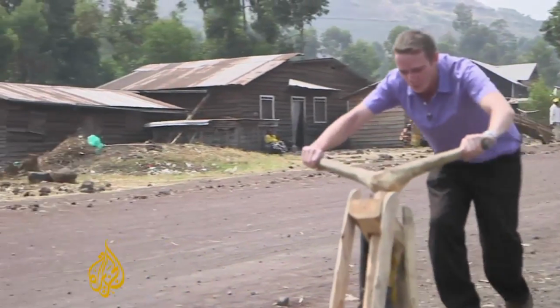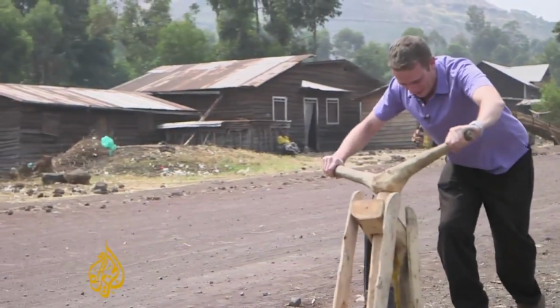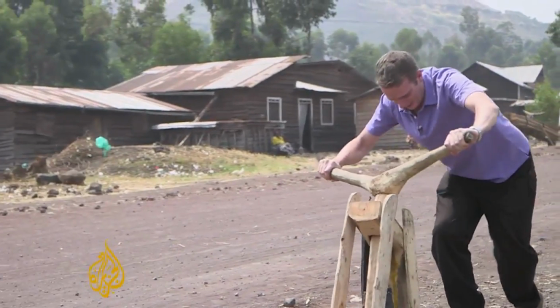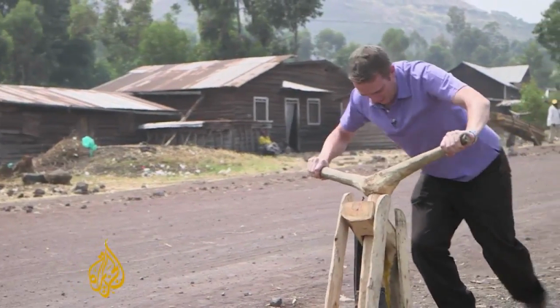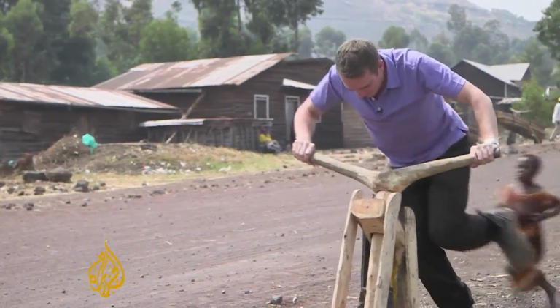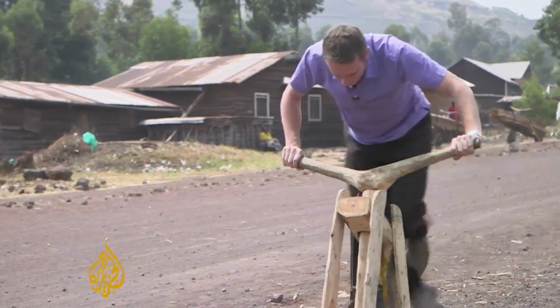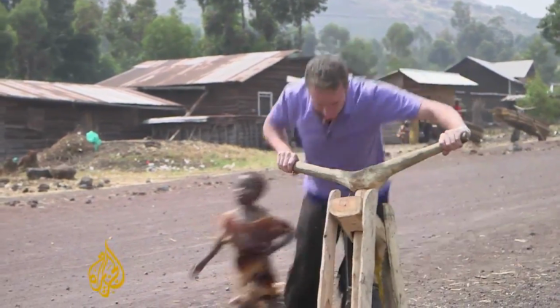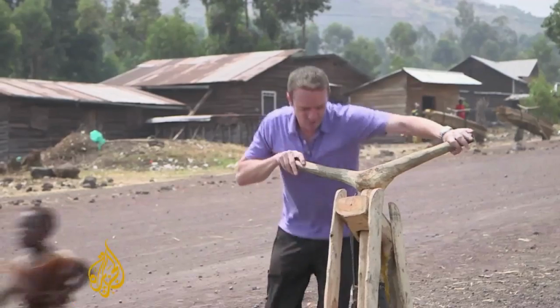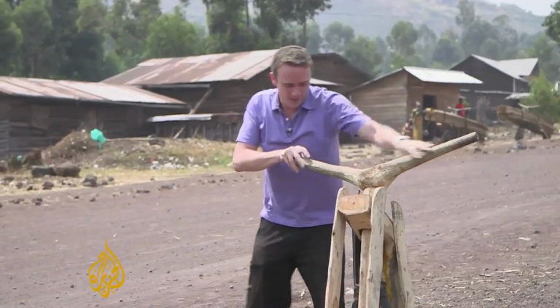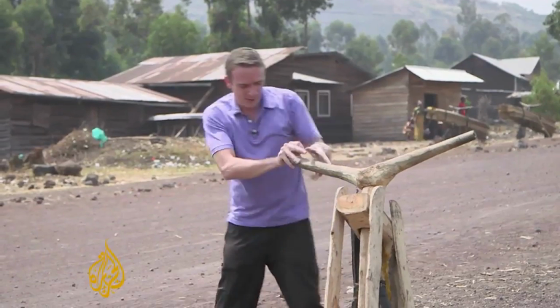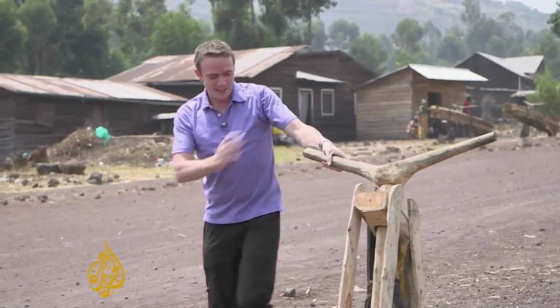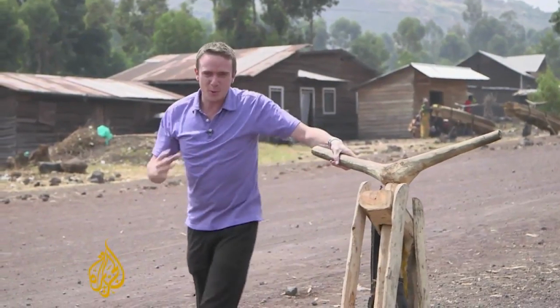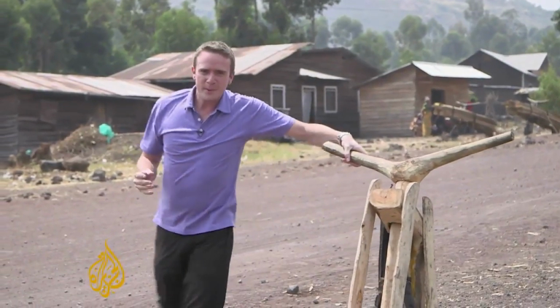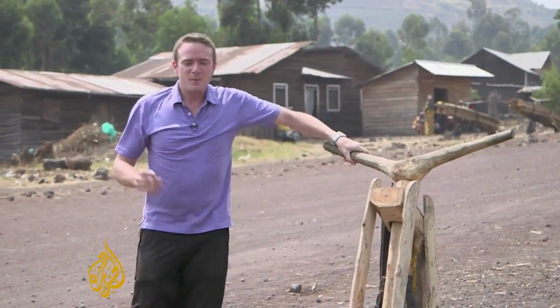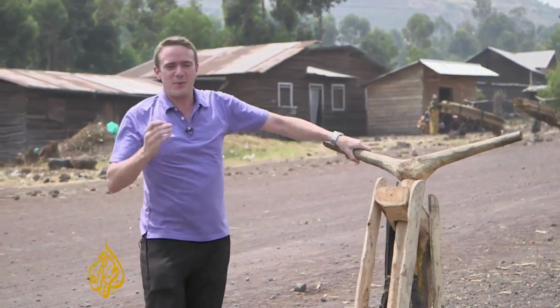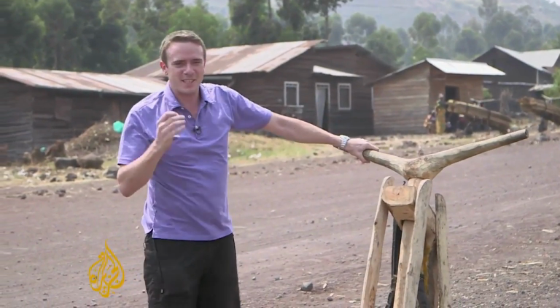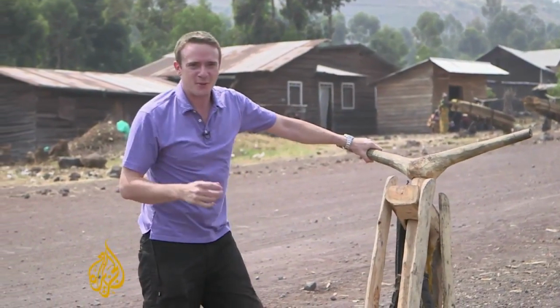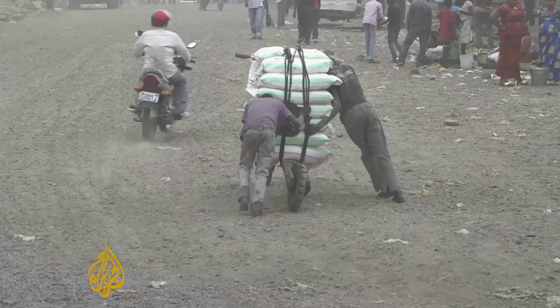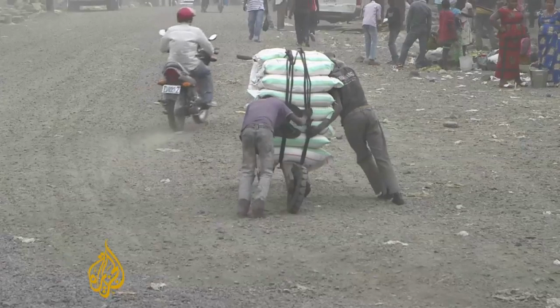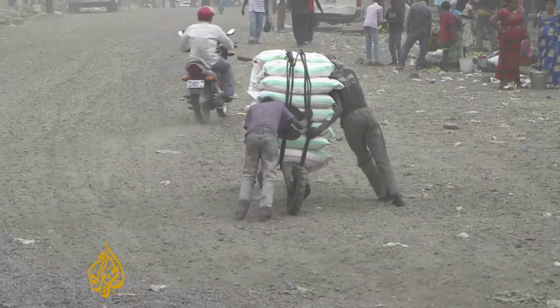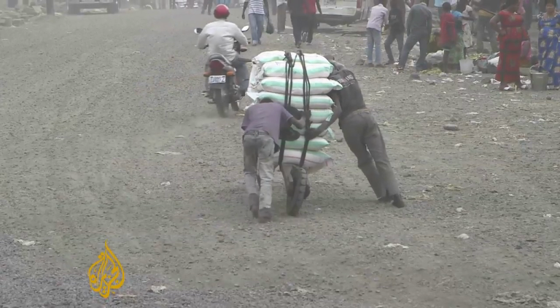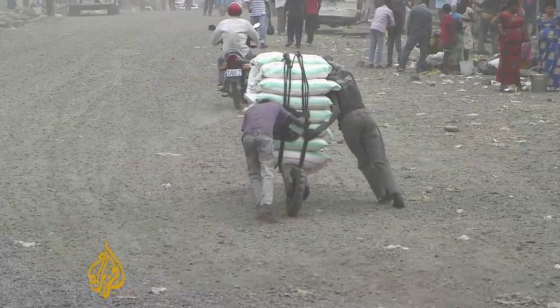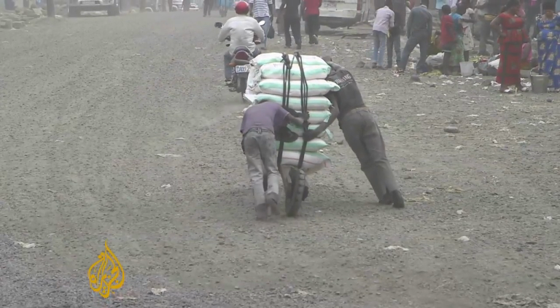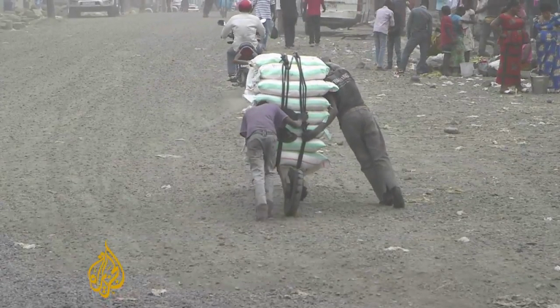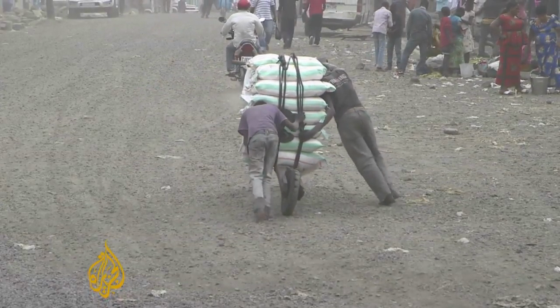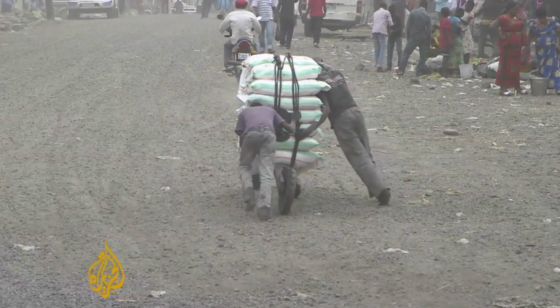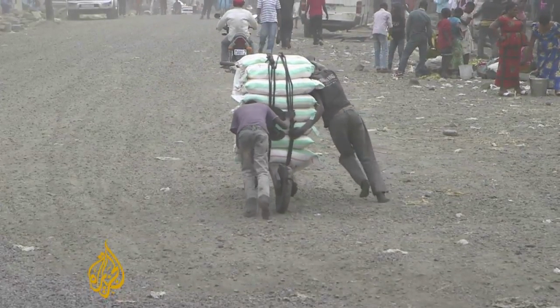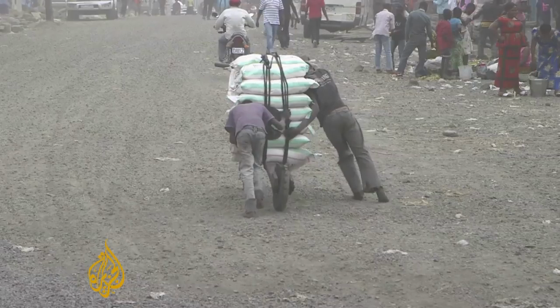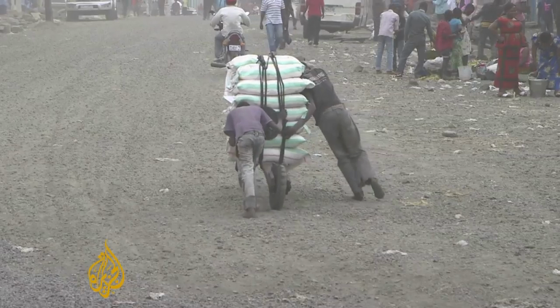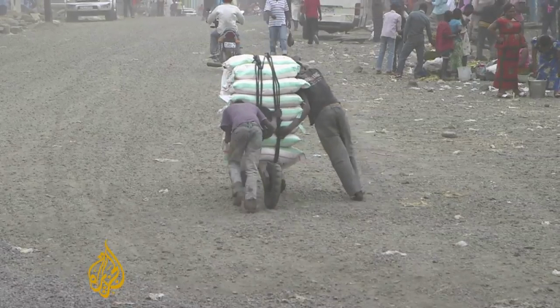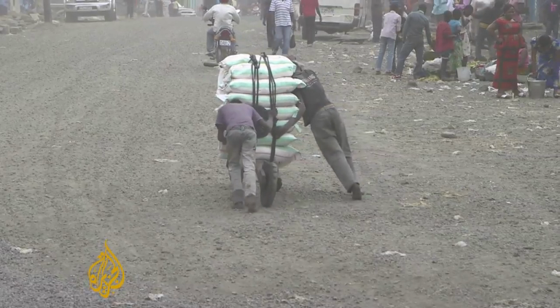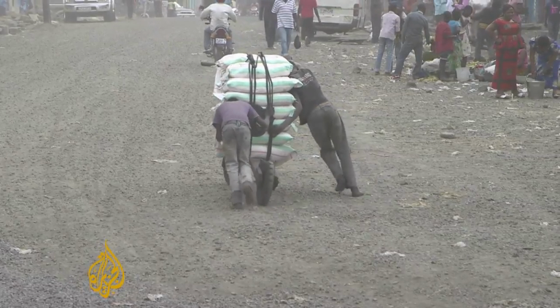Whoa. There we go. It's good. It's very simple but it's very tough. And it needs to be — the chukudus can carry more than half a ton.